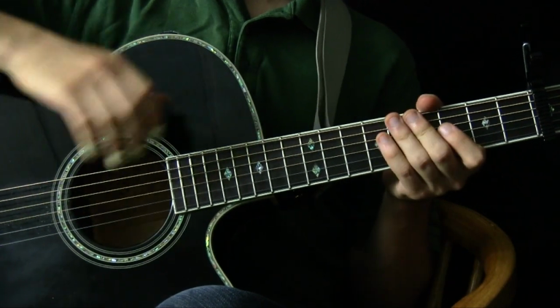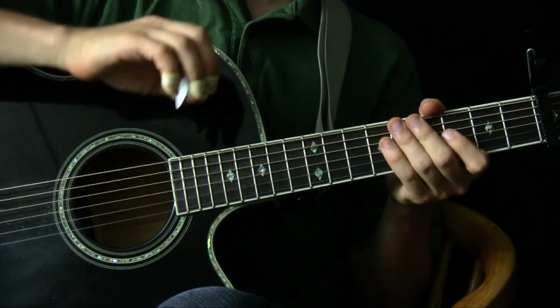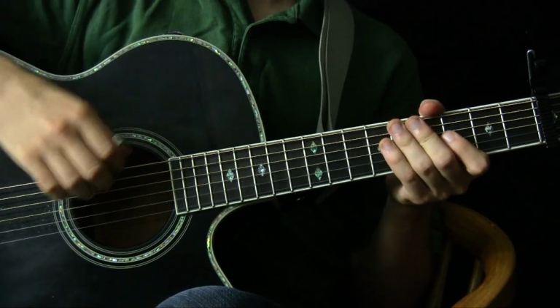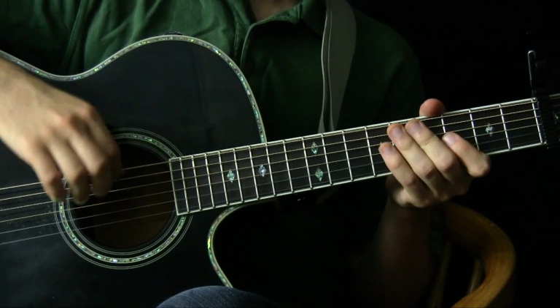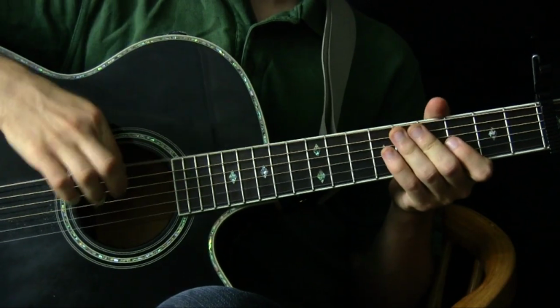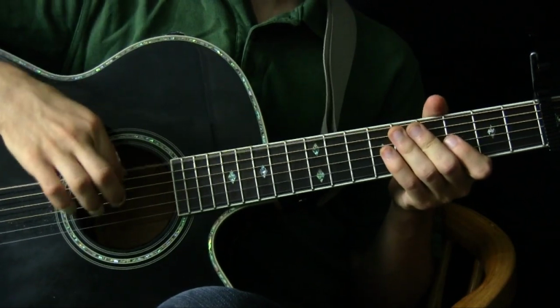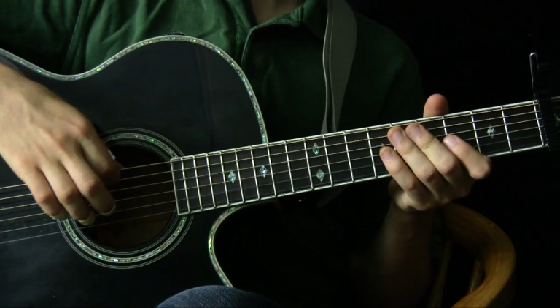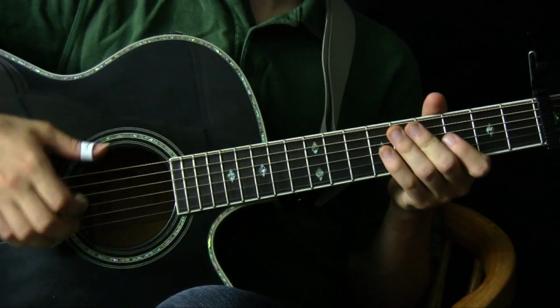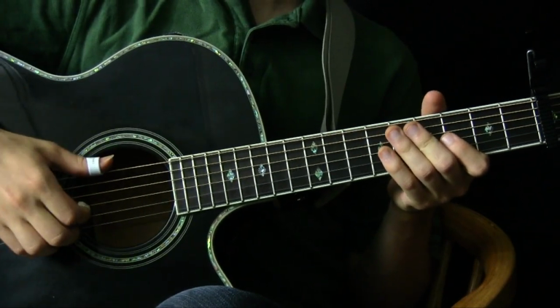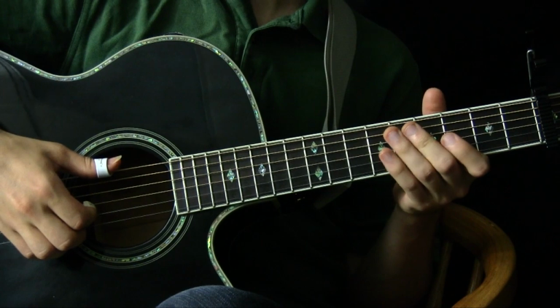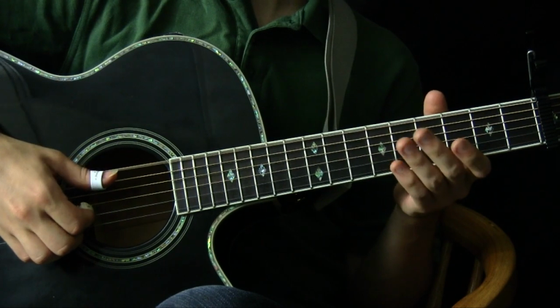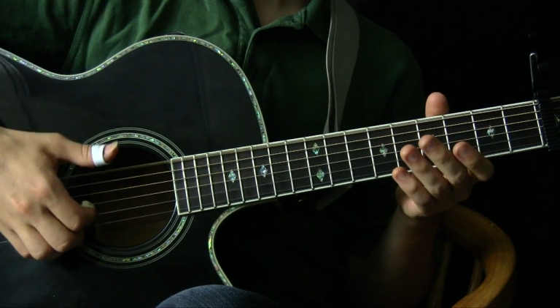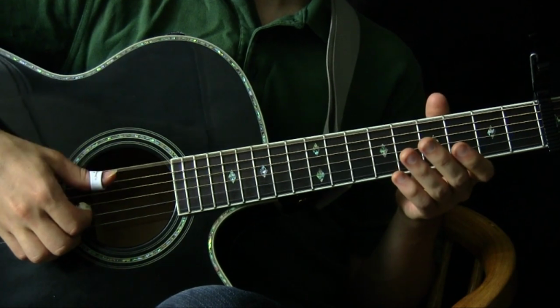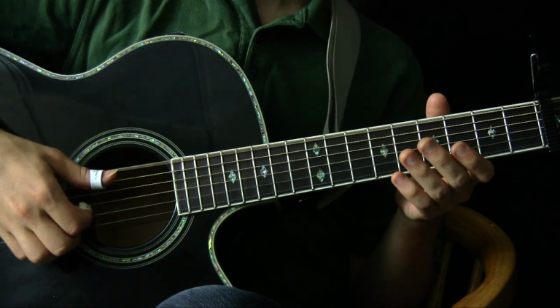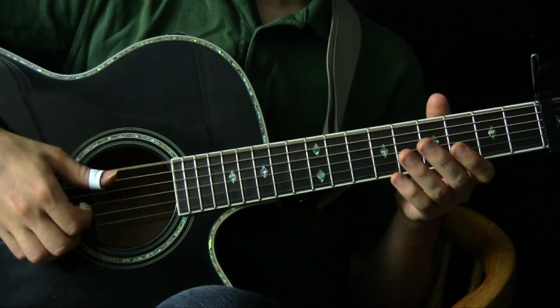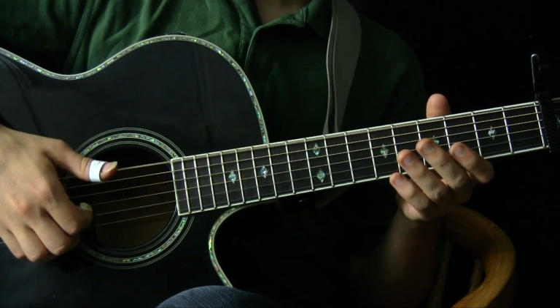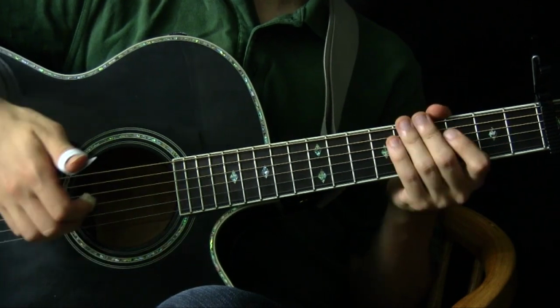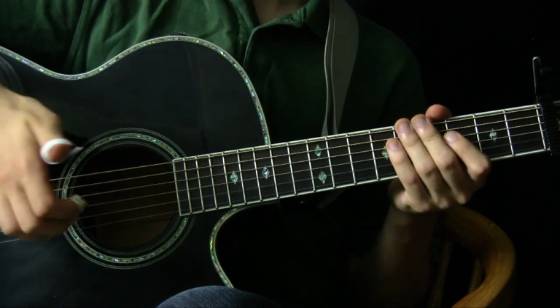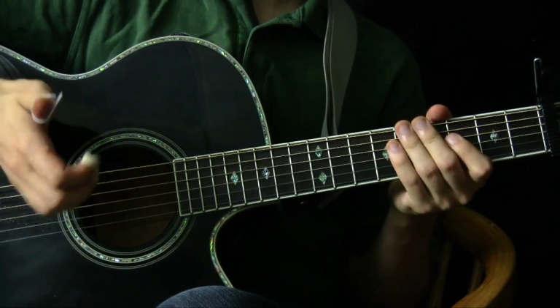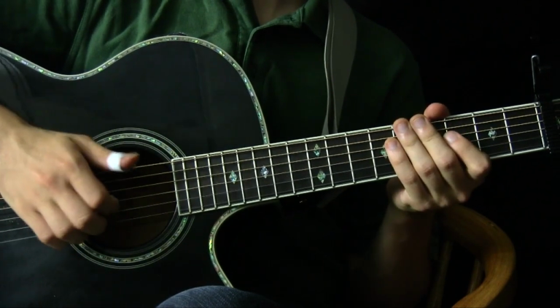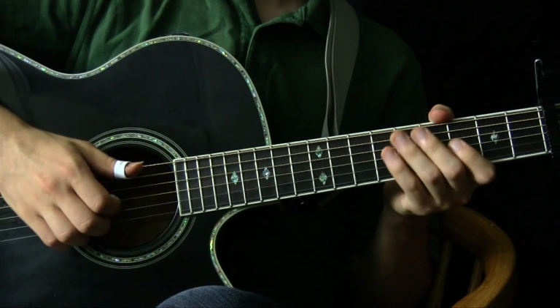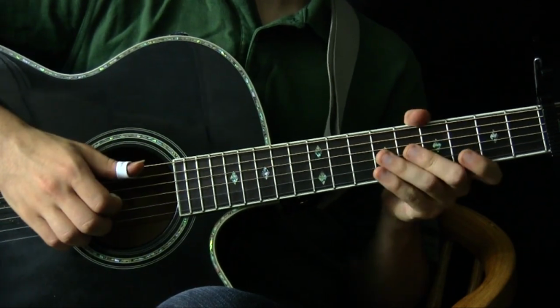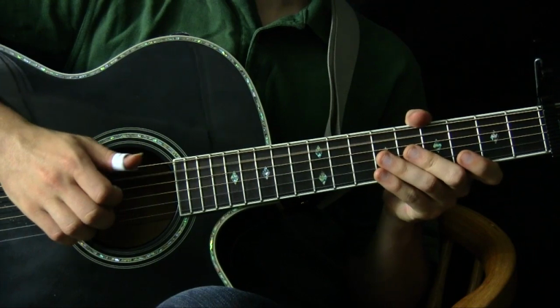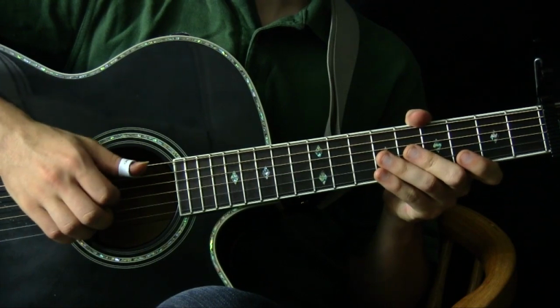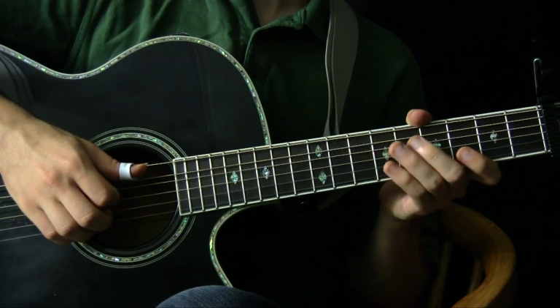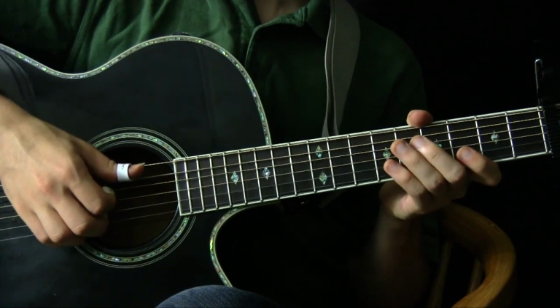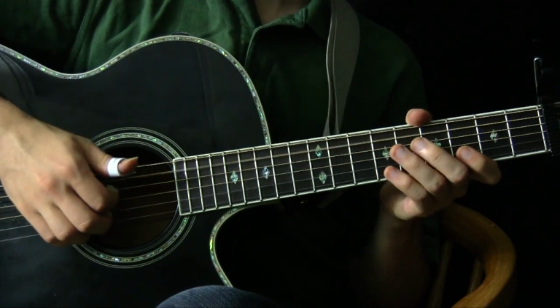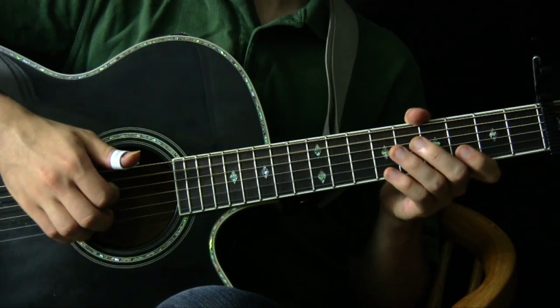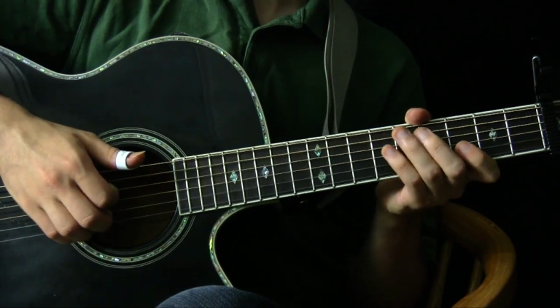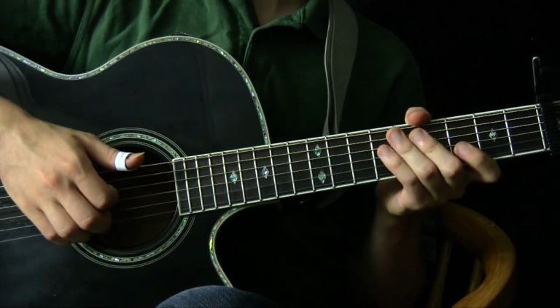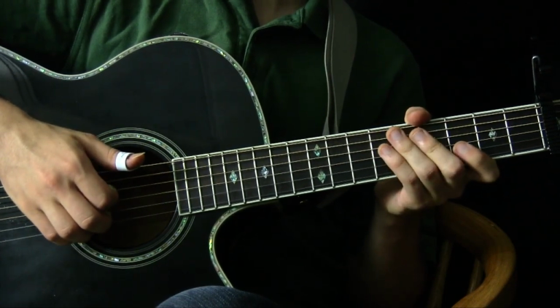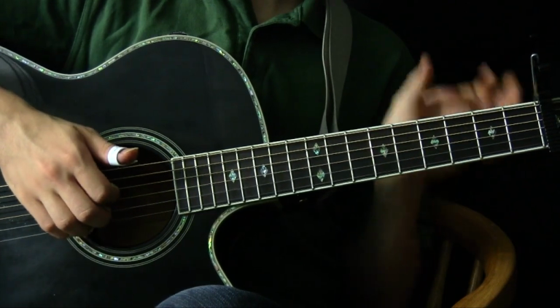First thing you got to do: get your low E string tuned down two whole steps, so it's basically going down from E to a C. Then your A string, your fifth string, should go down a whole step from an A to a G.